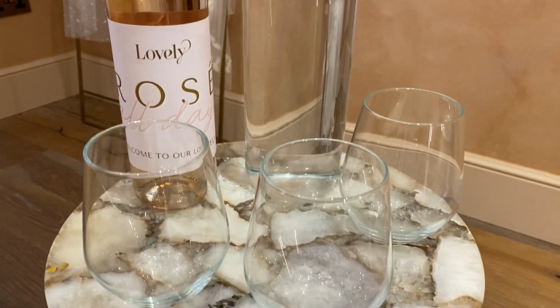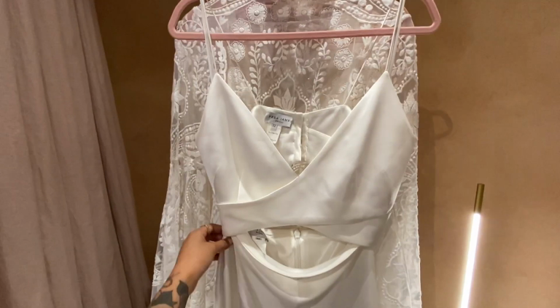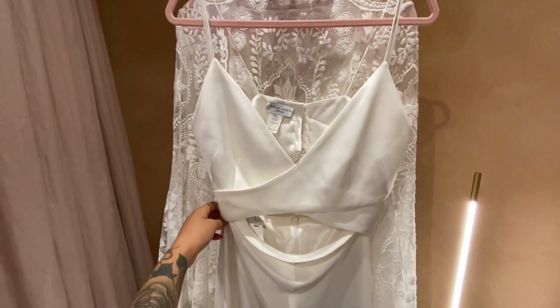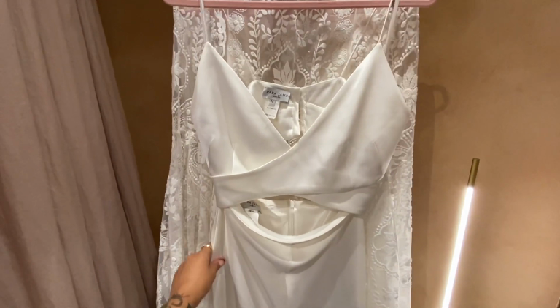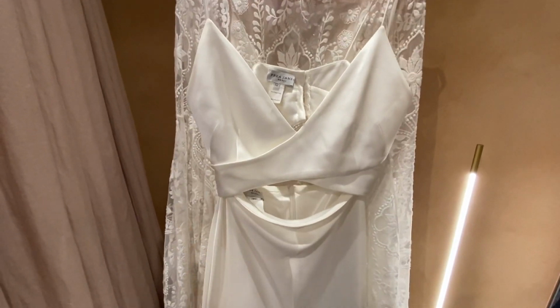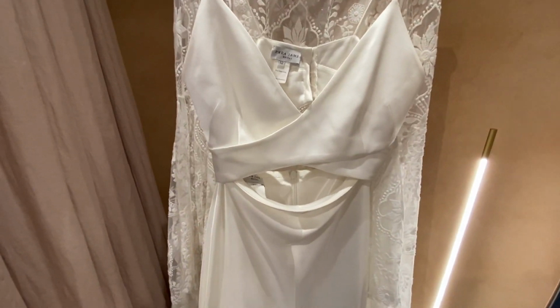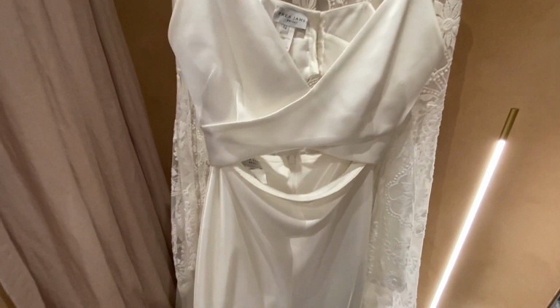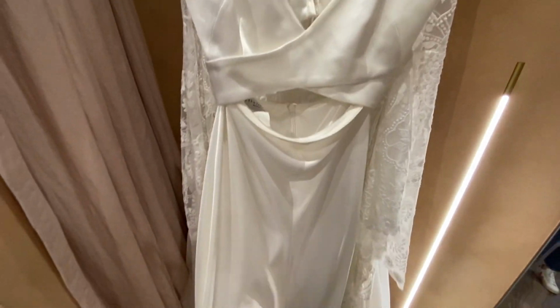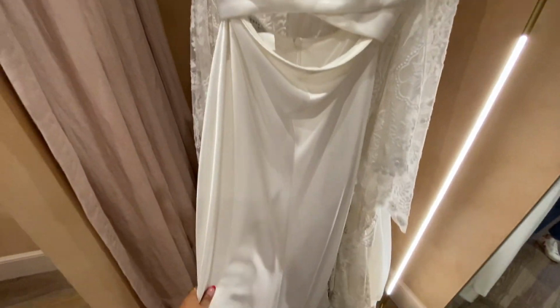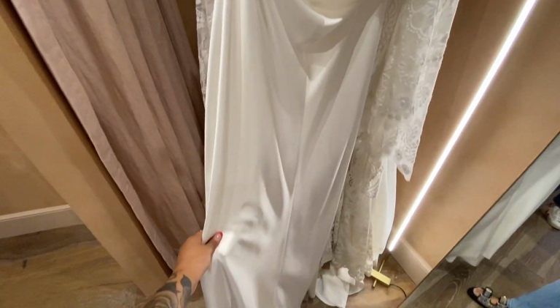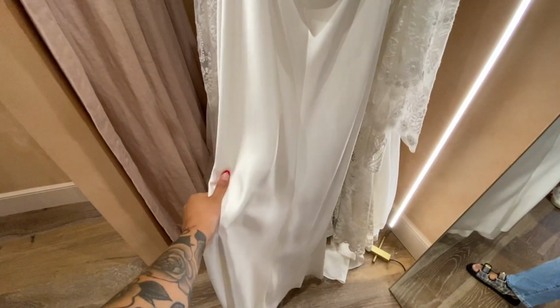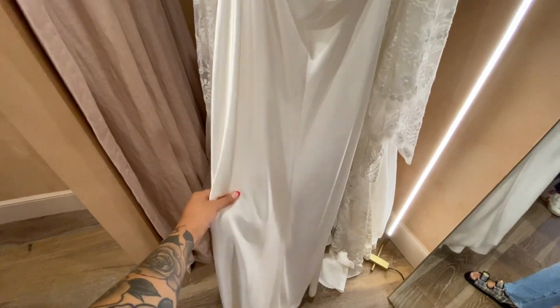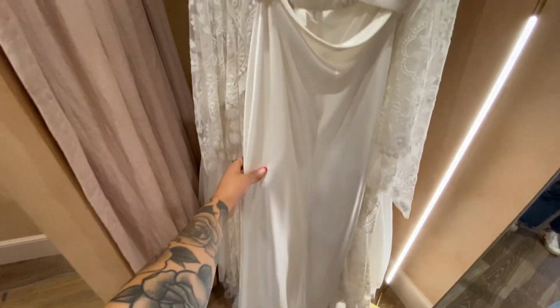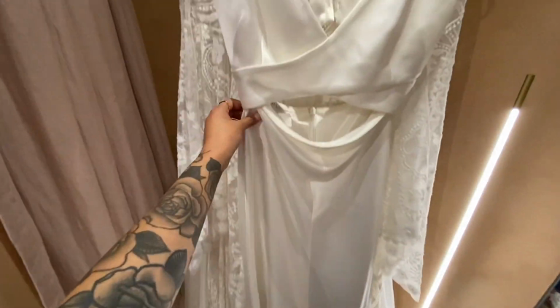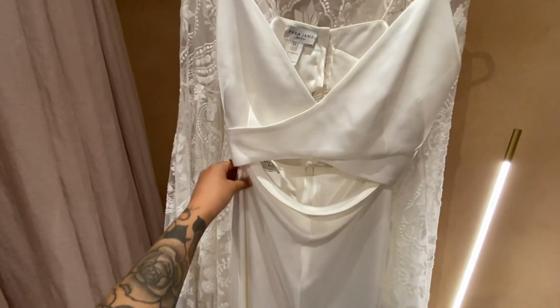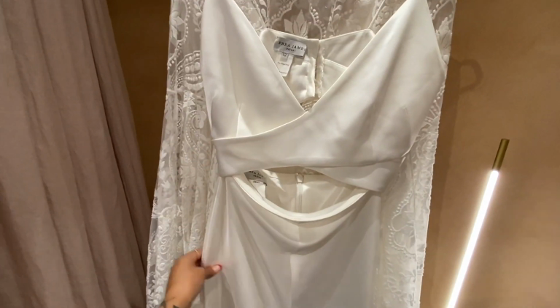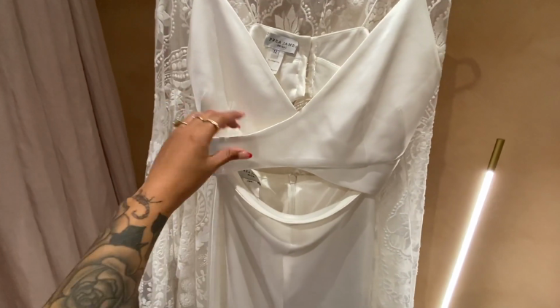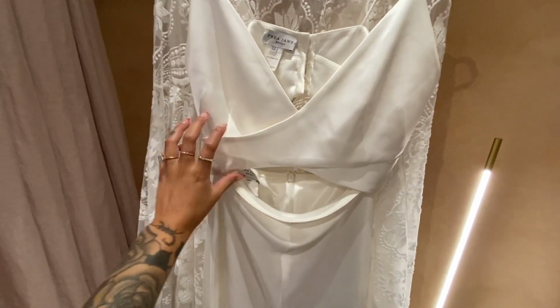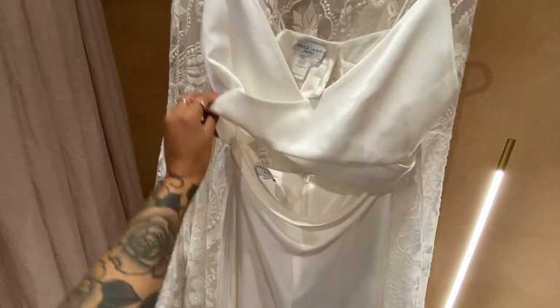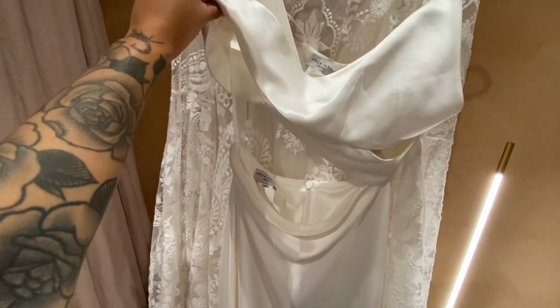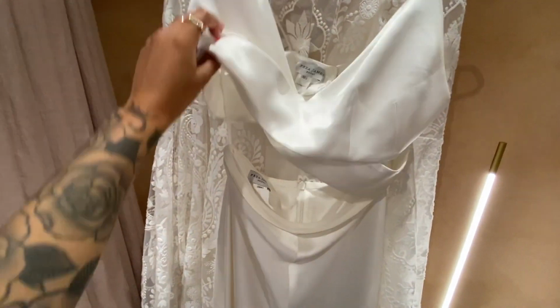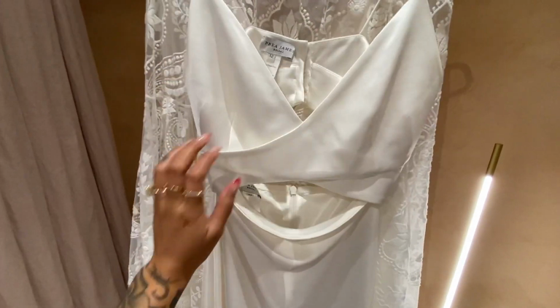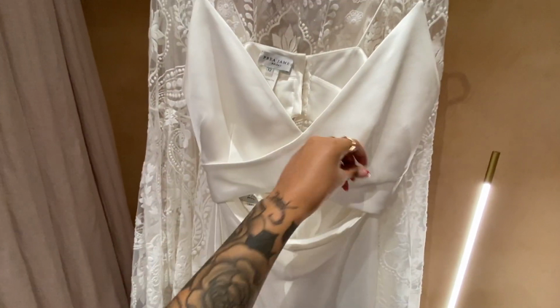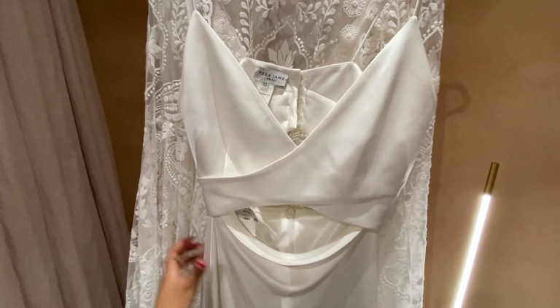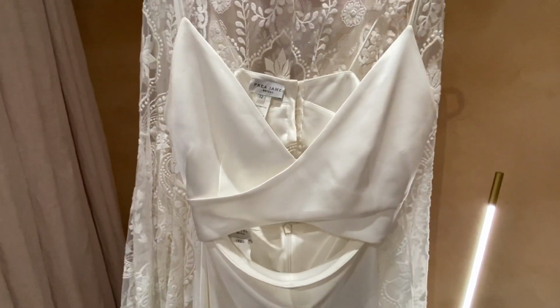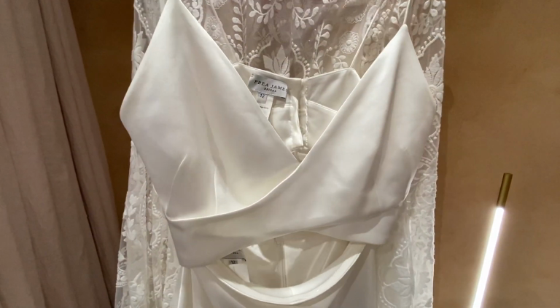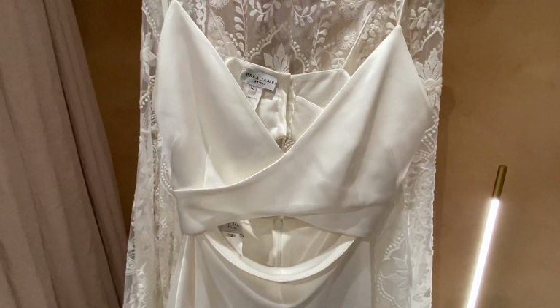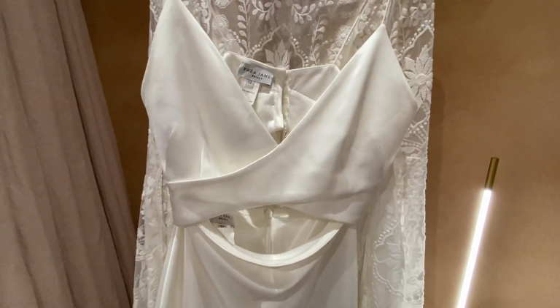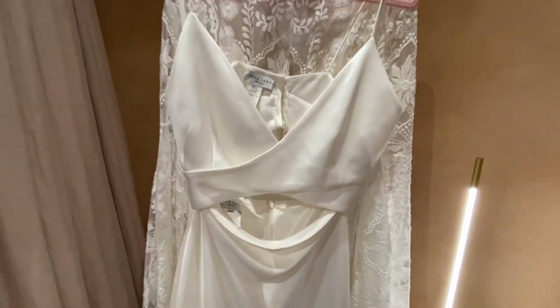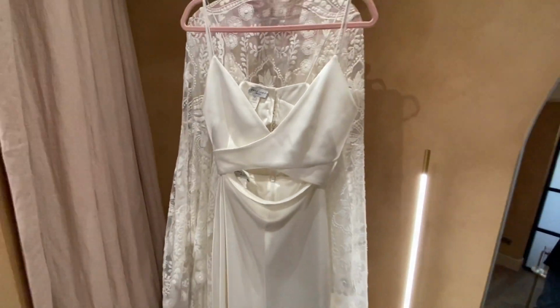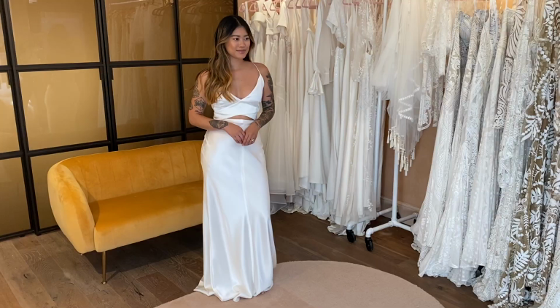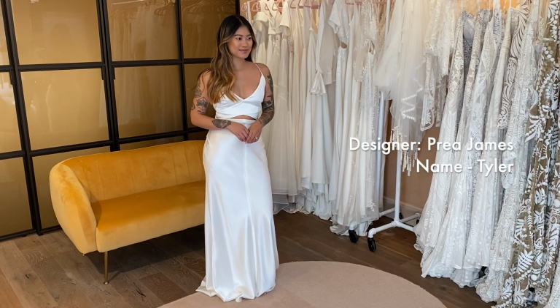So this is the first dress that I'm going to be trying on. So beautiful — it's really simple and chic, but it's actually like a two-piece. It's from Priya James.